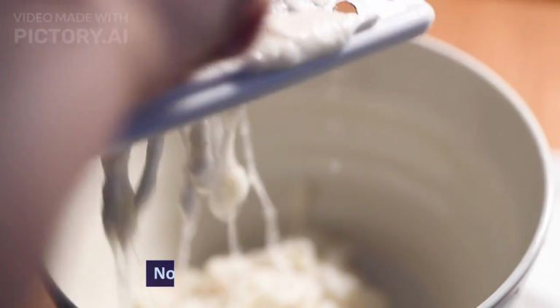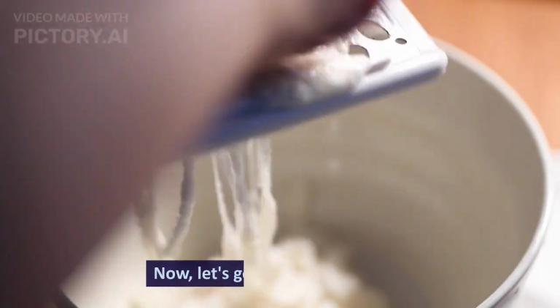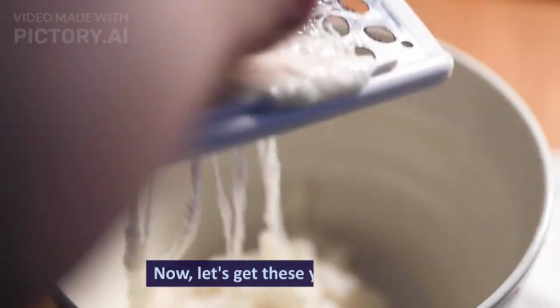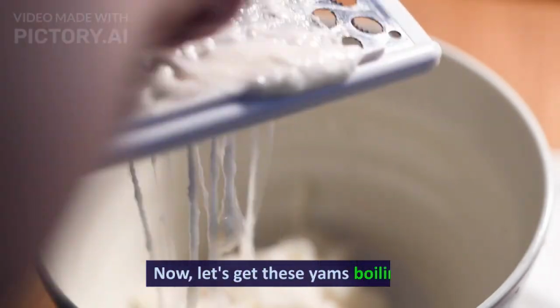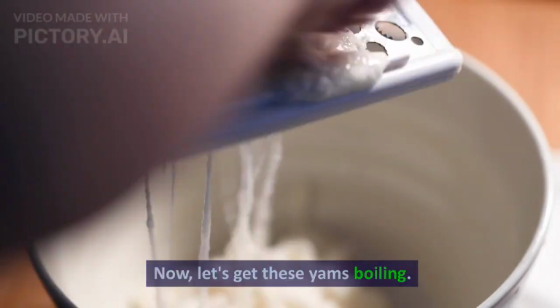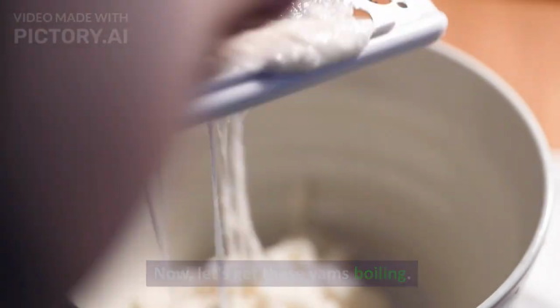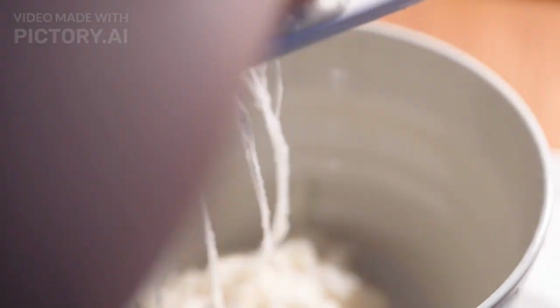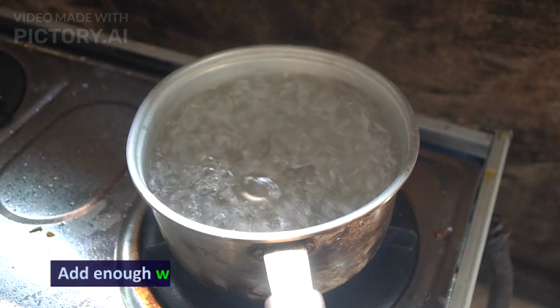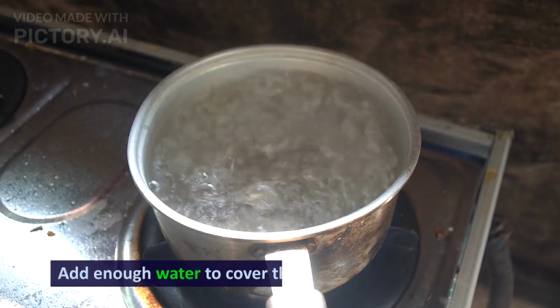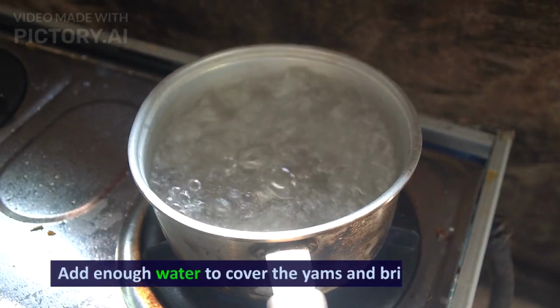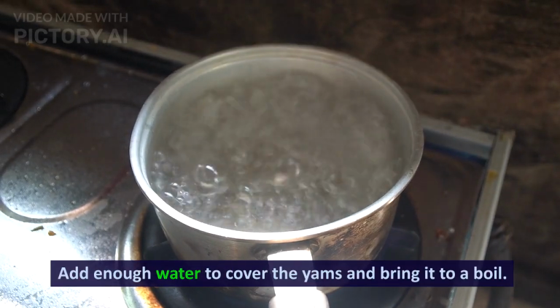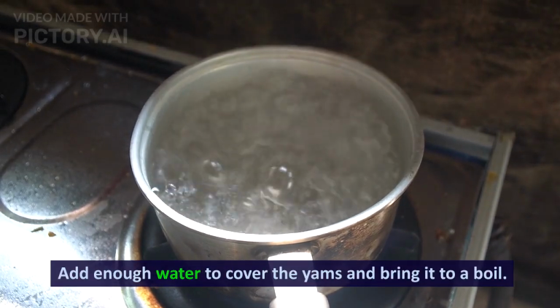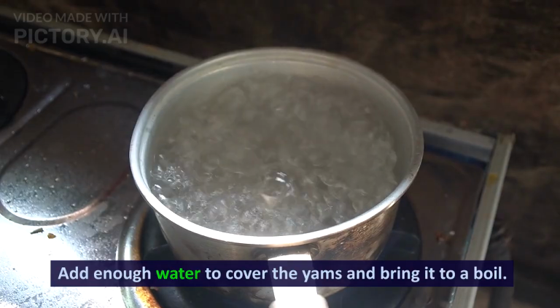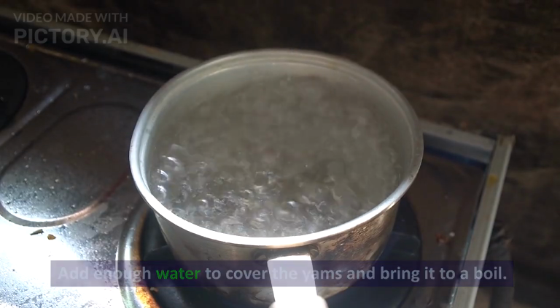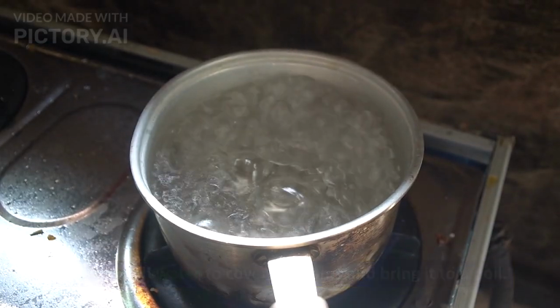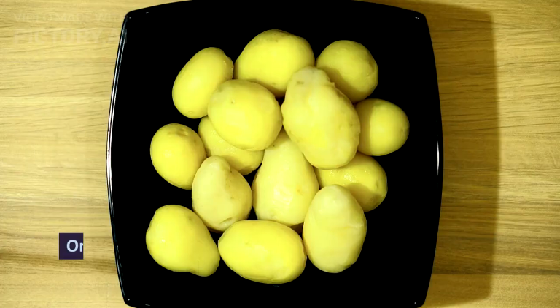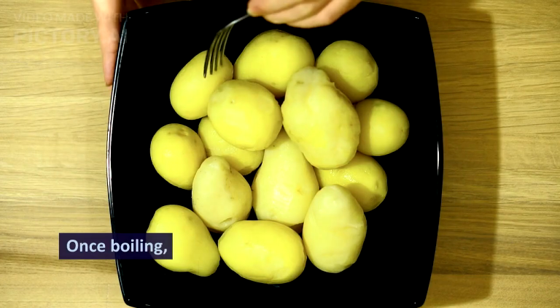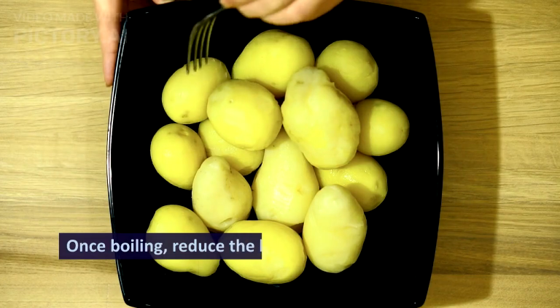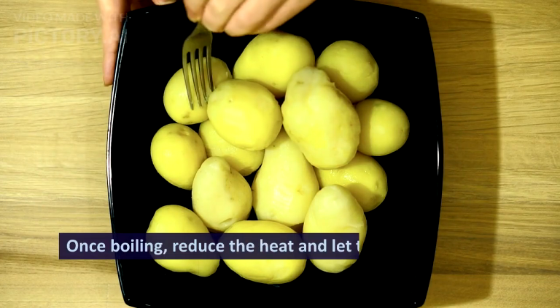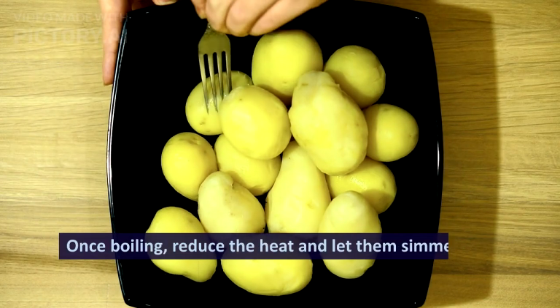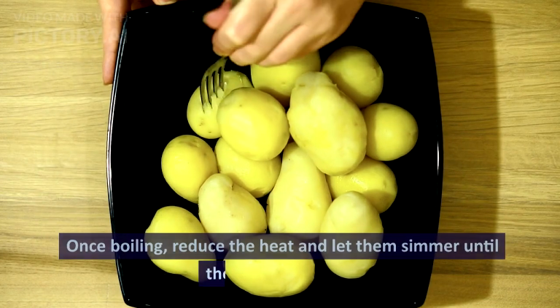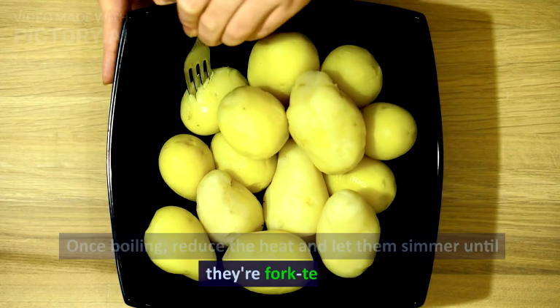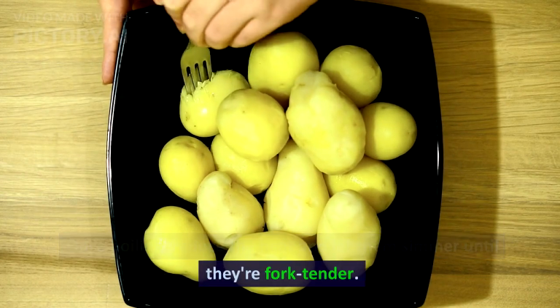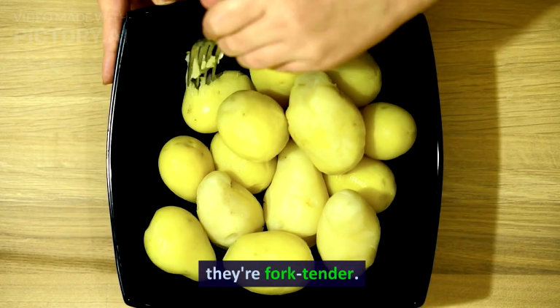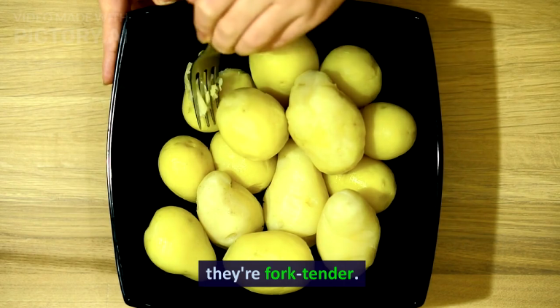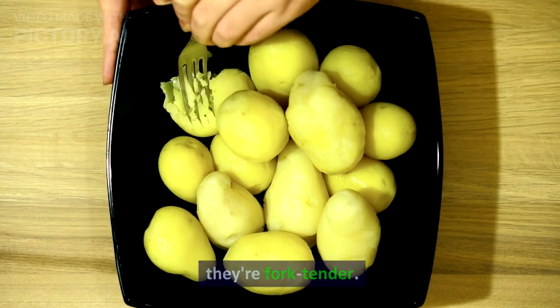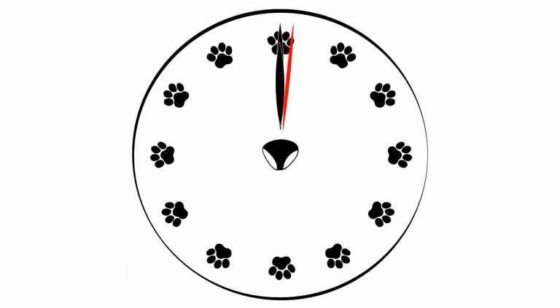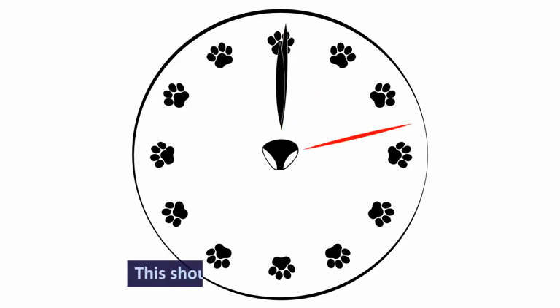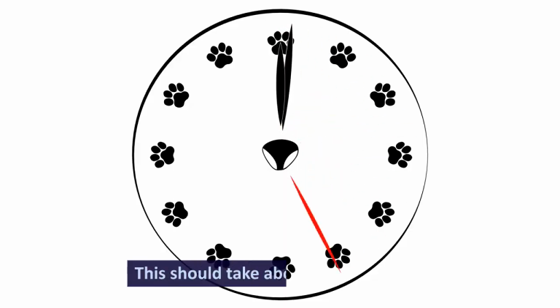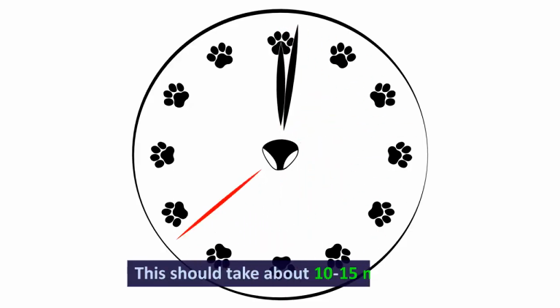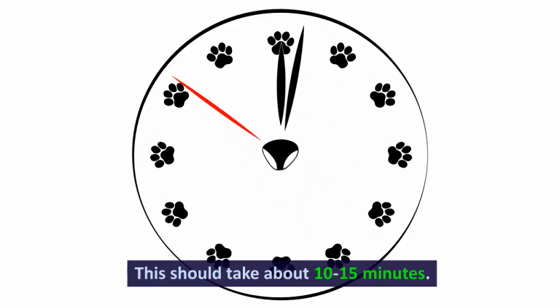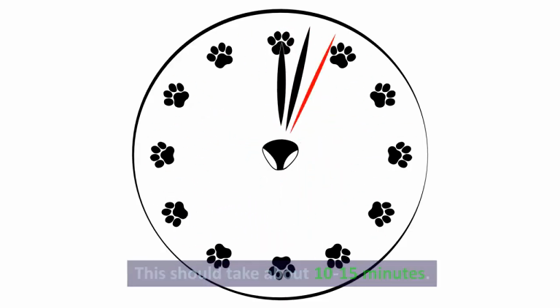Now, let's get these yams boiling. Add enough water to cover the yams and bring it to a boil. Once boiling, reduce the heat and let them simmer until they're fork tender. This should take about 10-15 minutes.